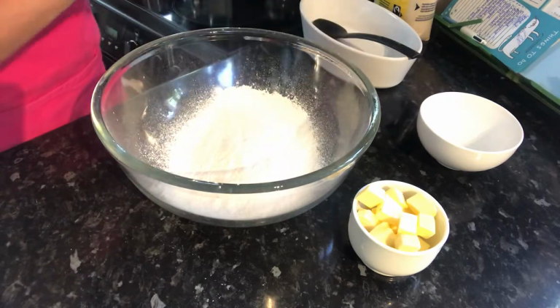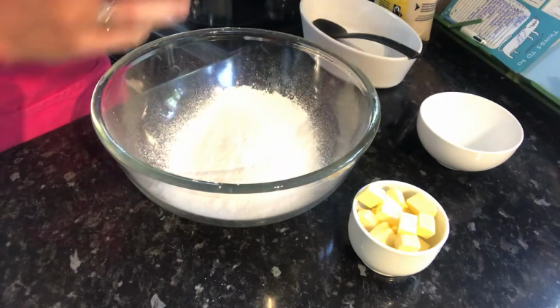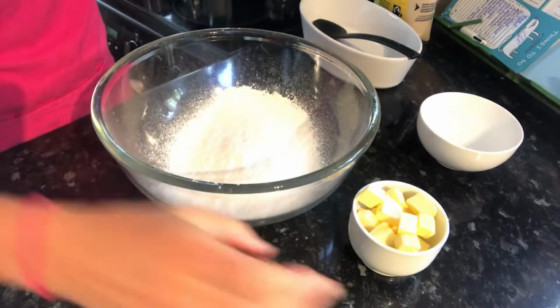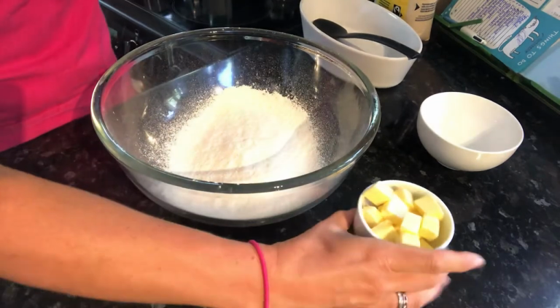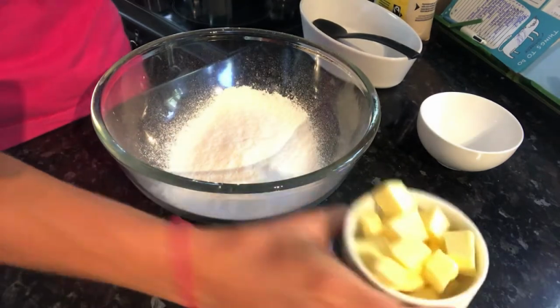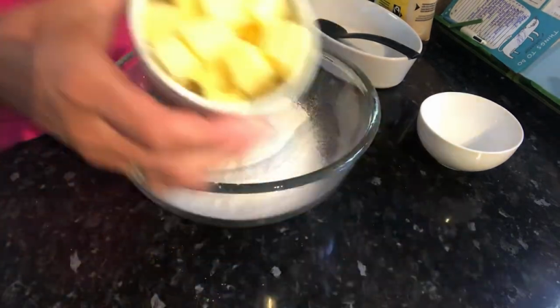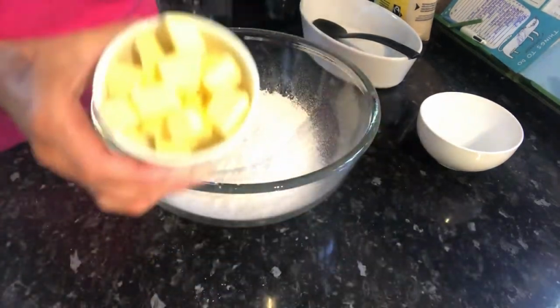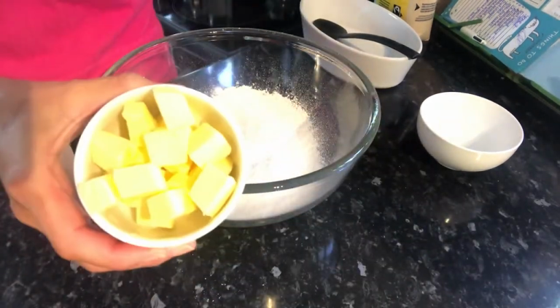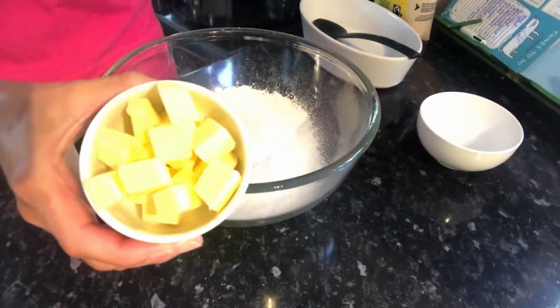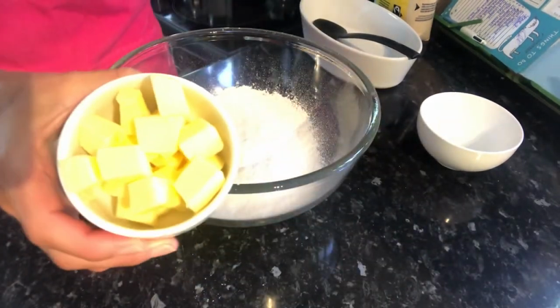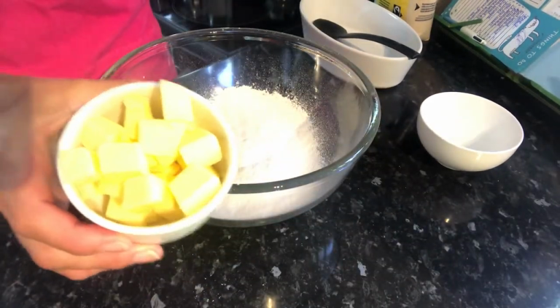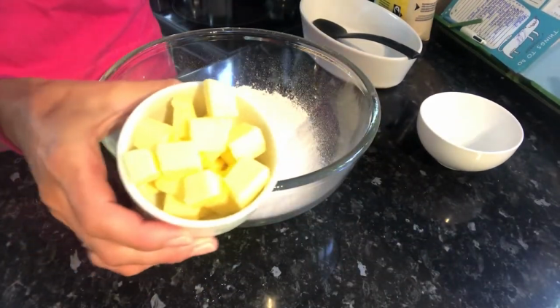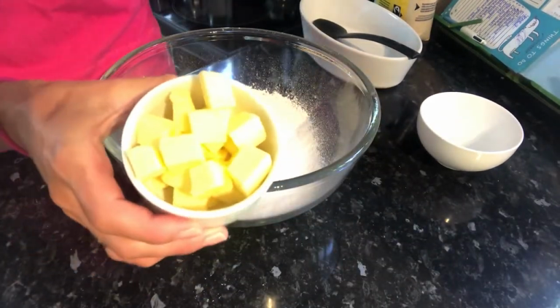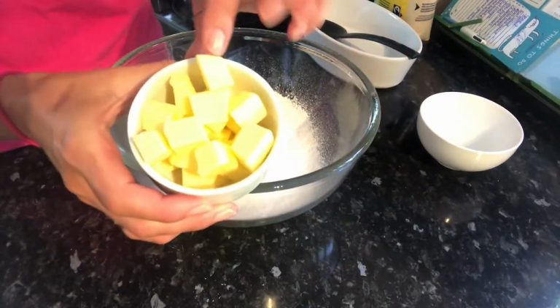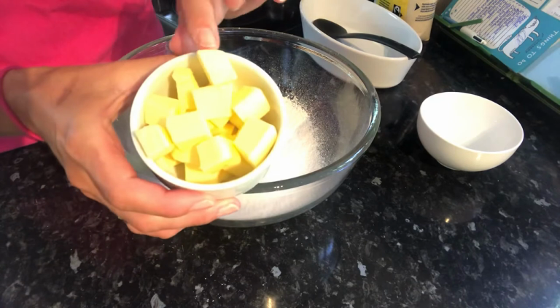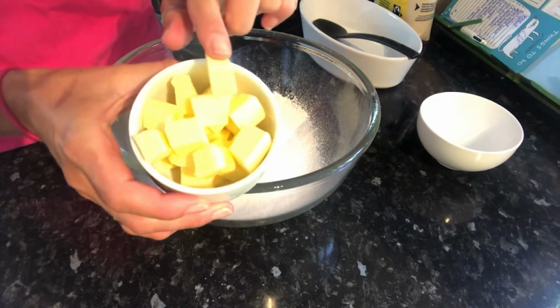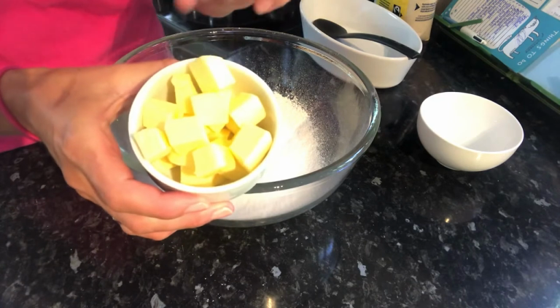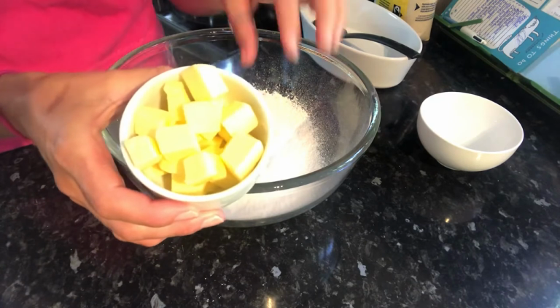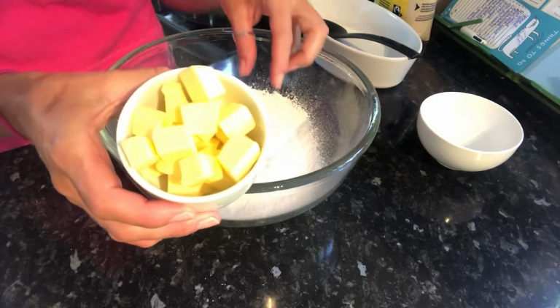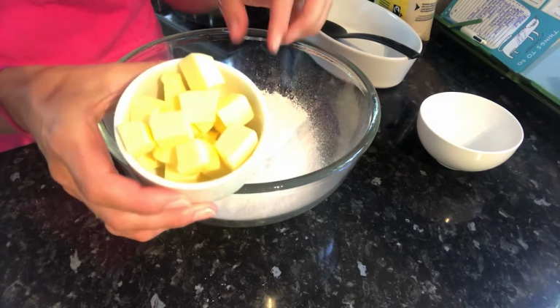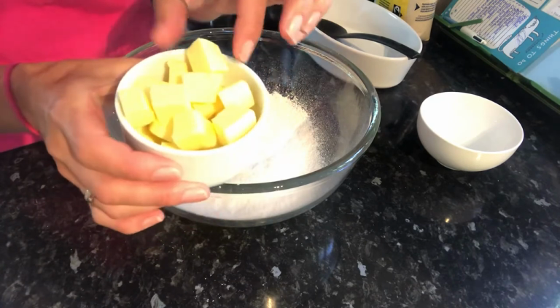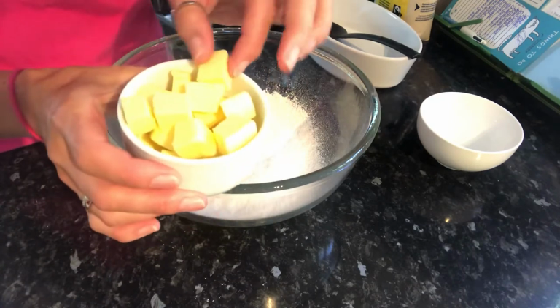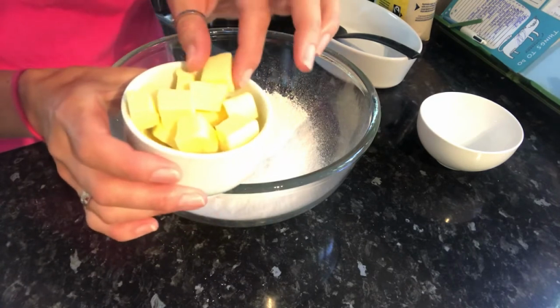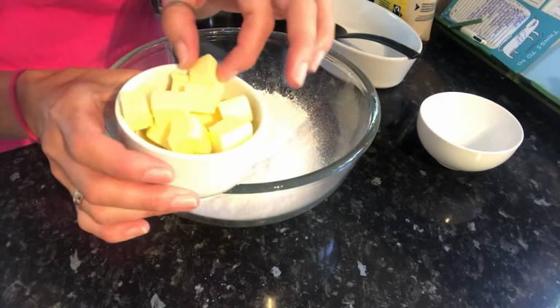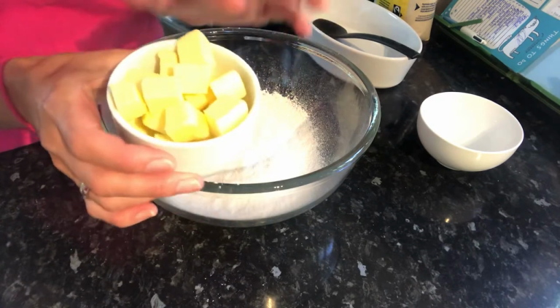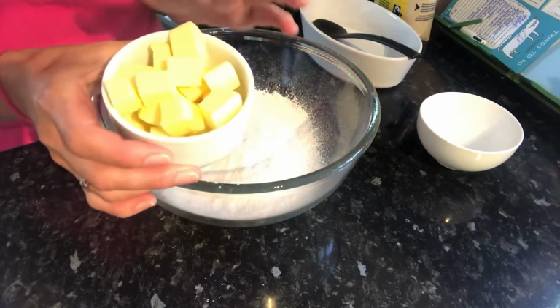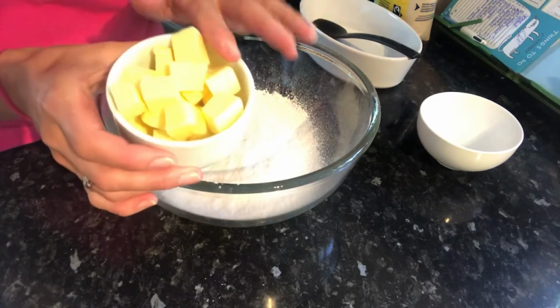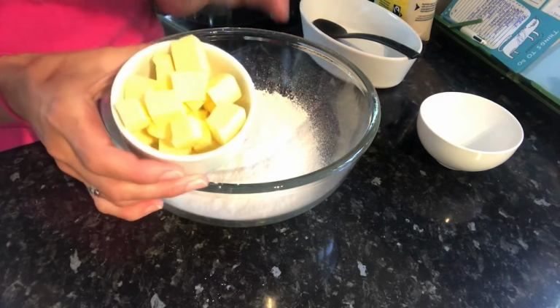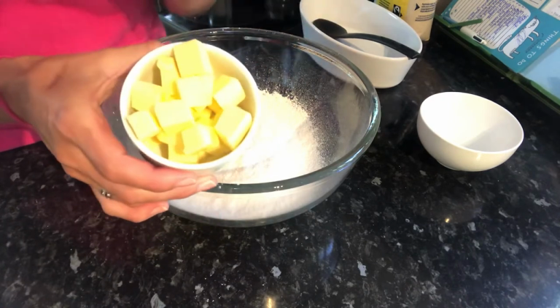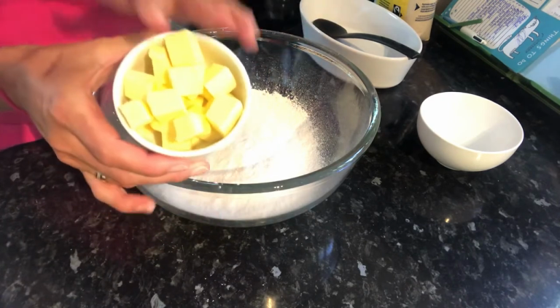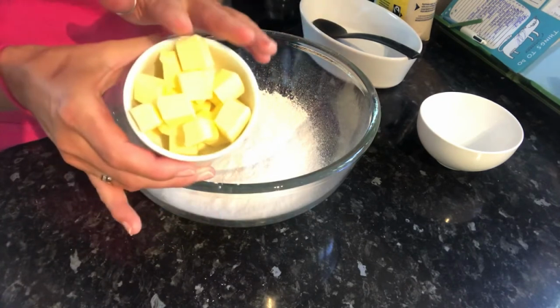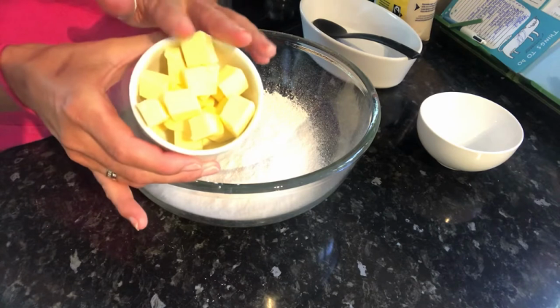we are then going to add in our butter. As you can see, I've already cubed the butter just to make it easier — nice small cubes. It must be refrigerated butter.